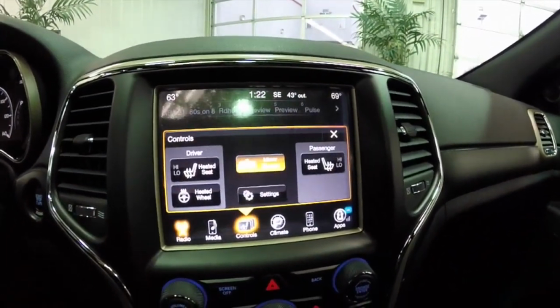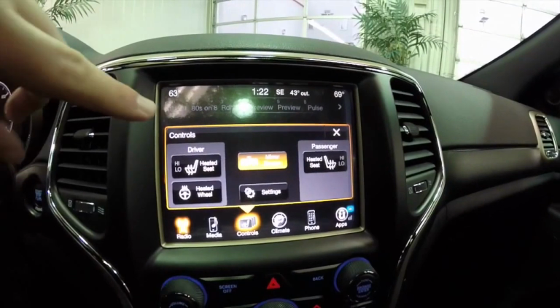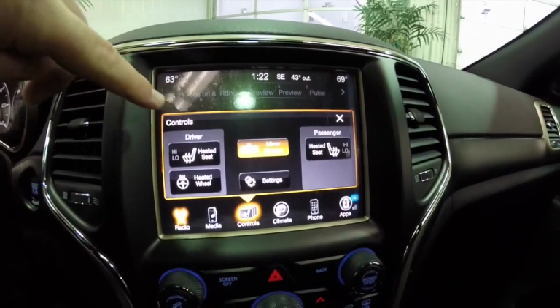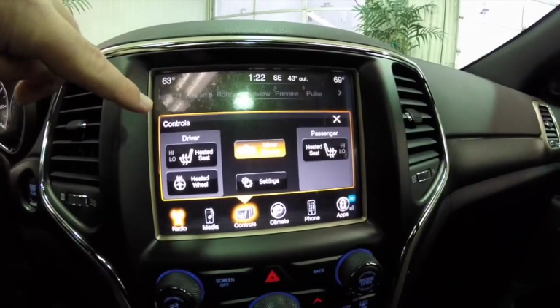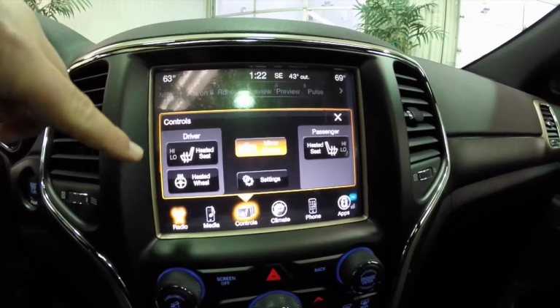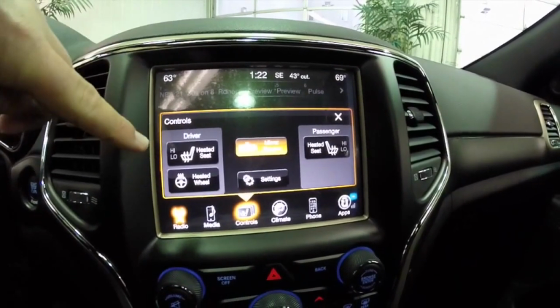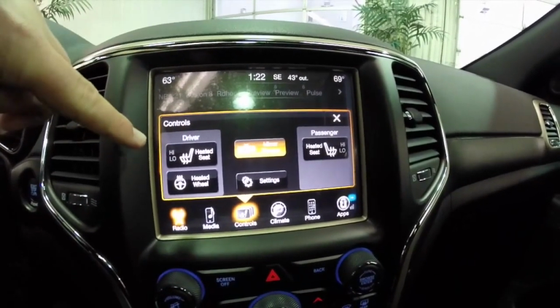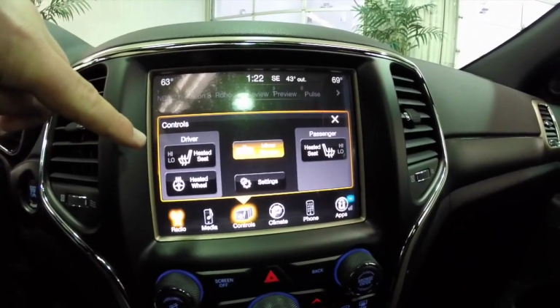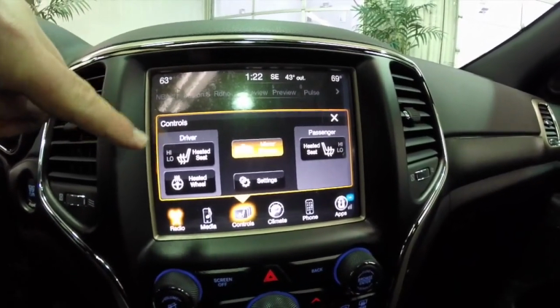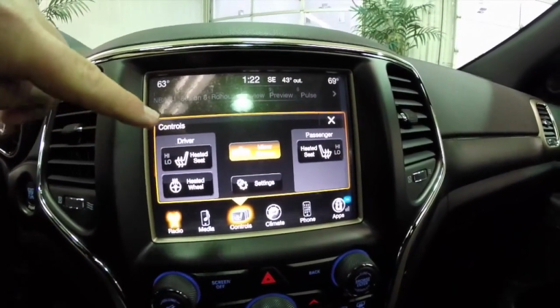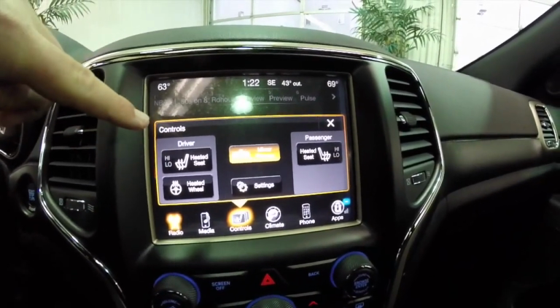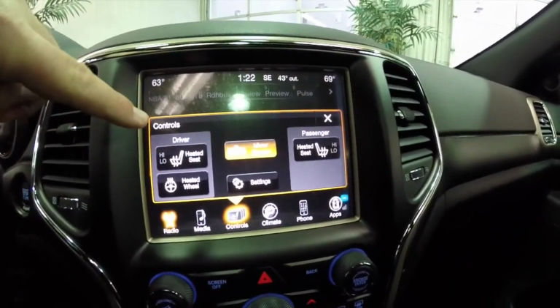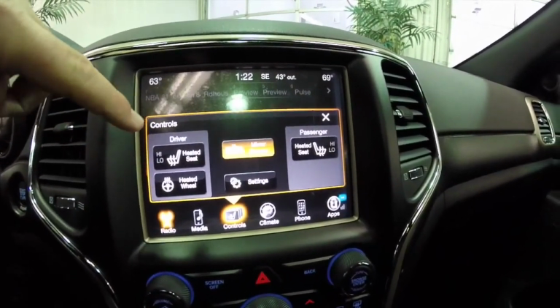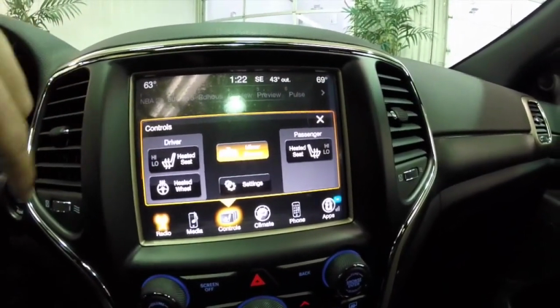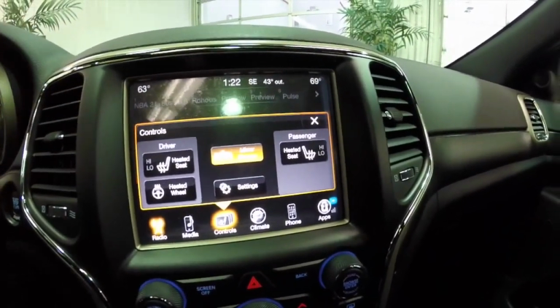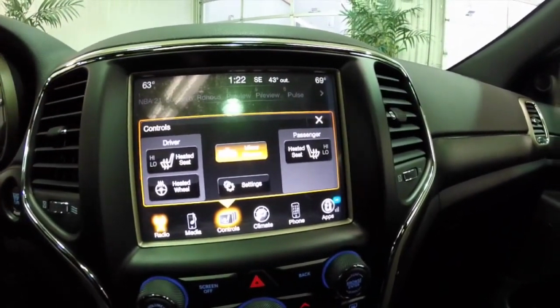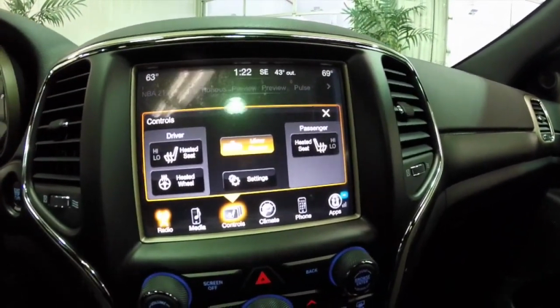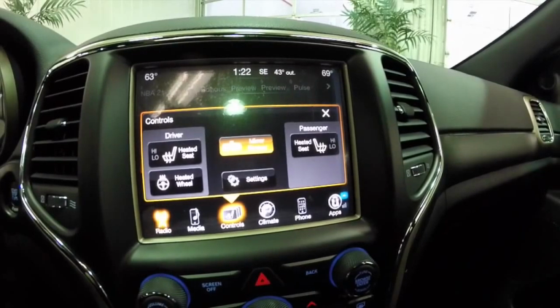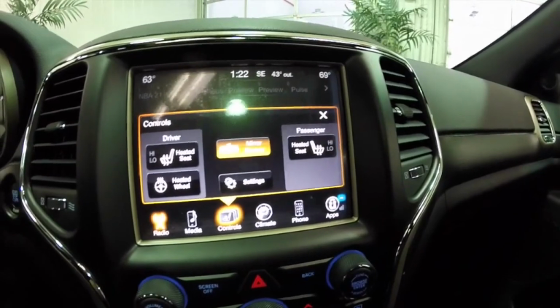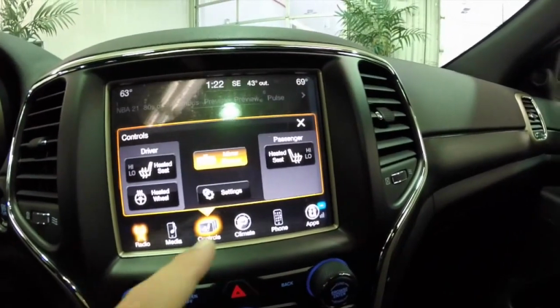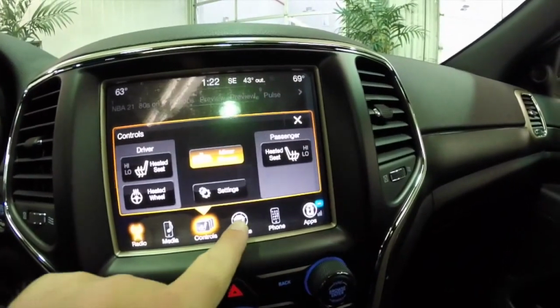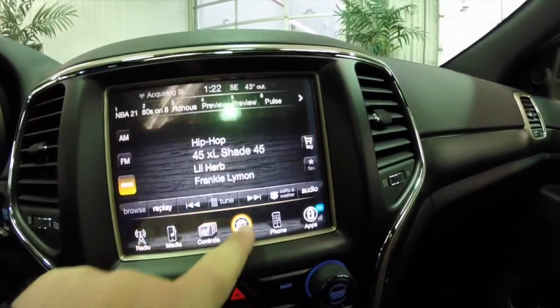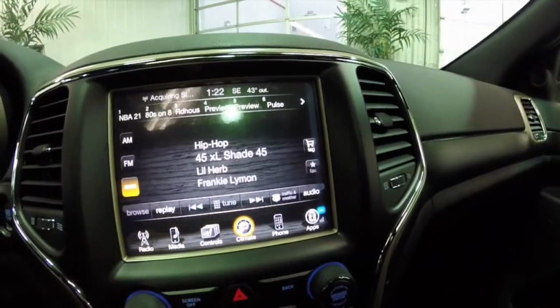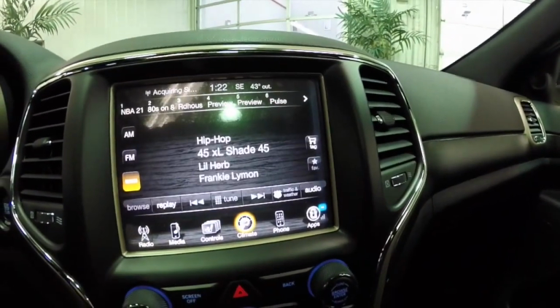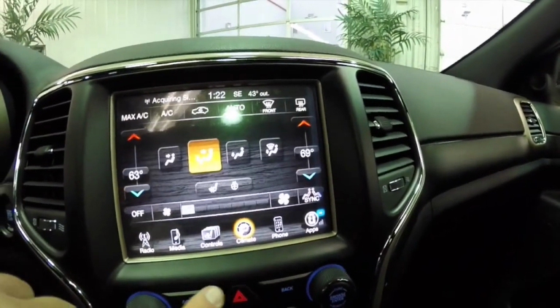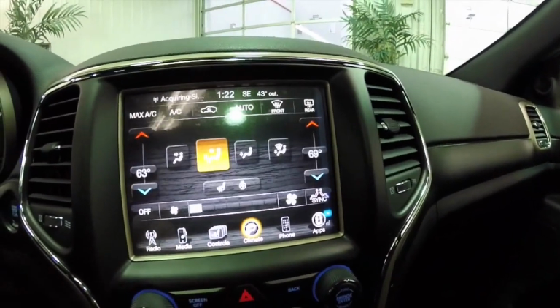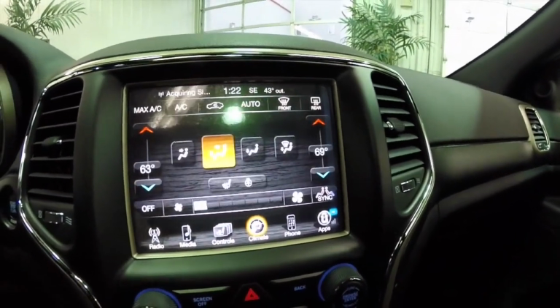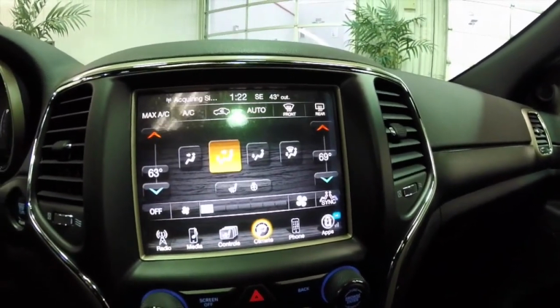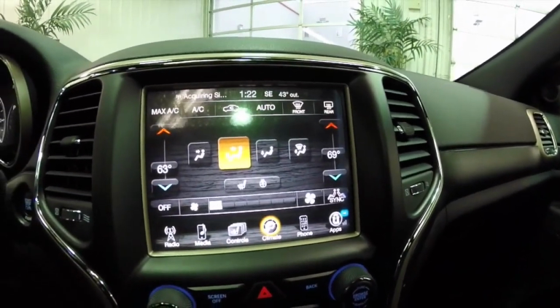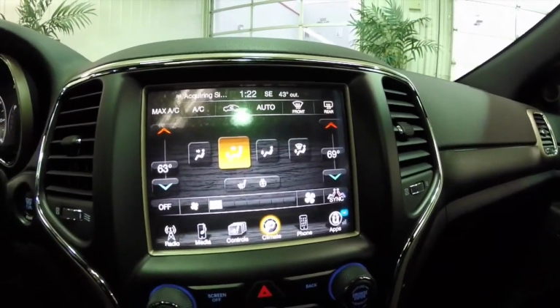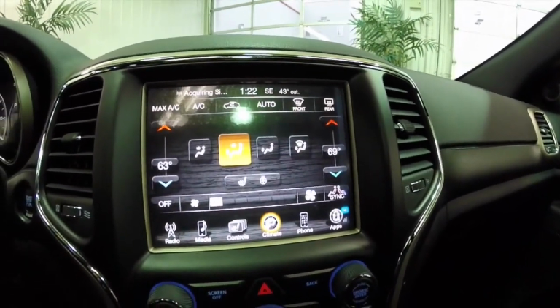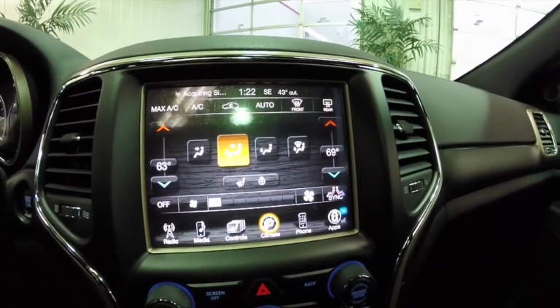This vehicle is equipped with heated seats and a heated steering wheel. The automatic dimming rearview mirror has integrated microphones for the Uconnect system. Dual zone climate control.